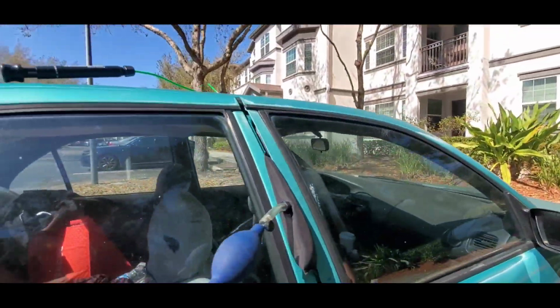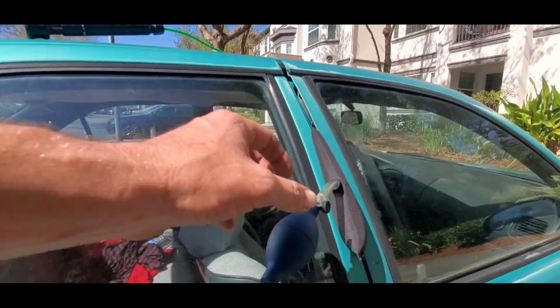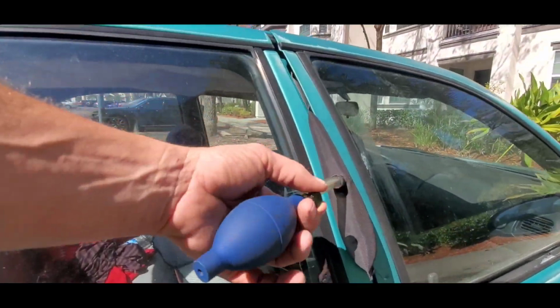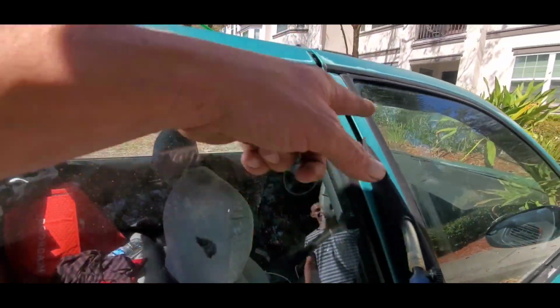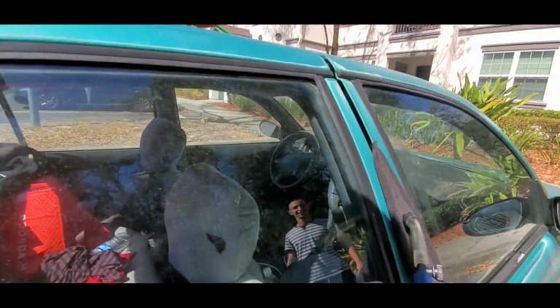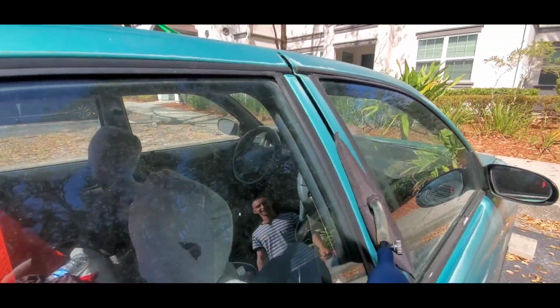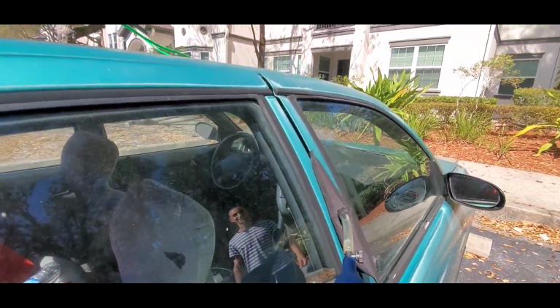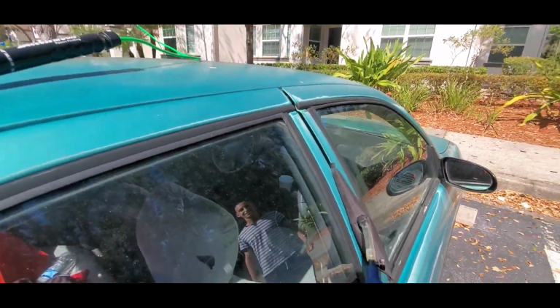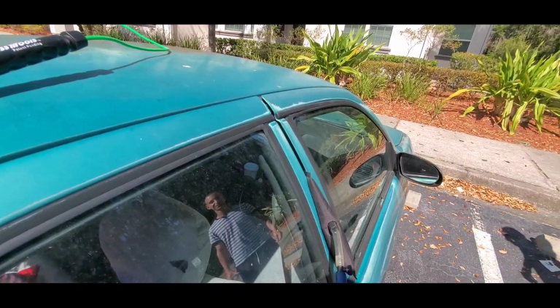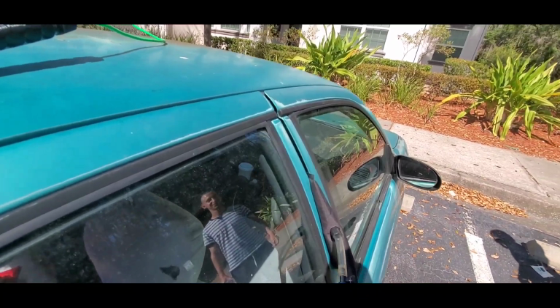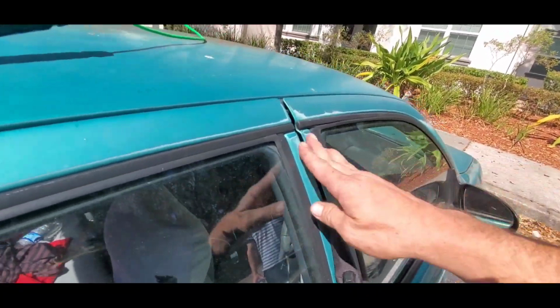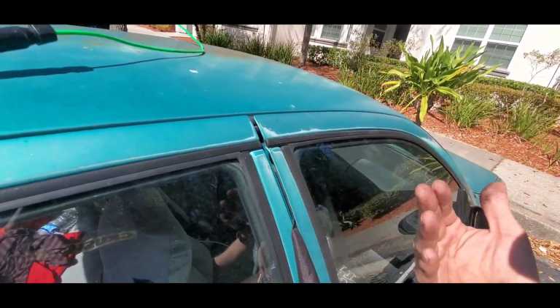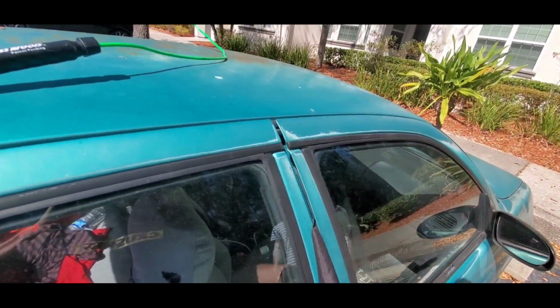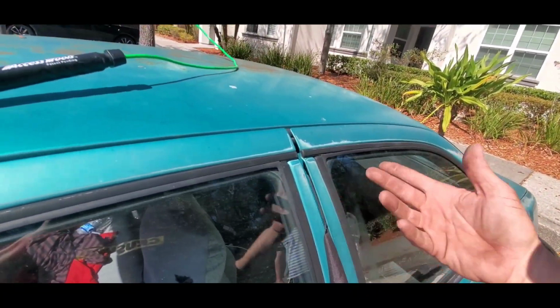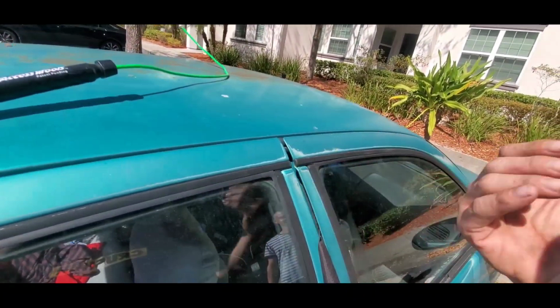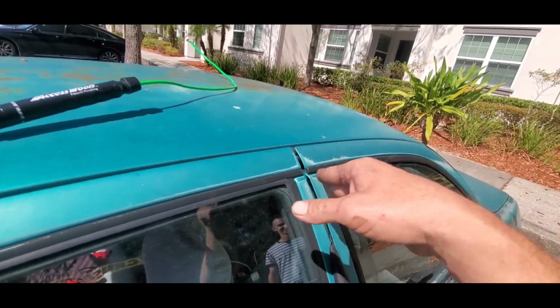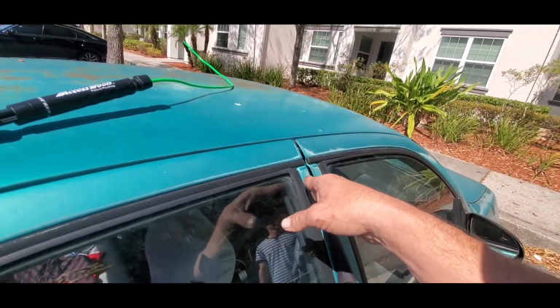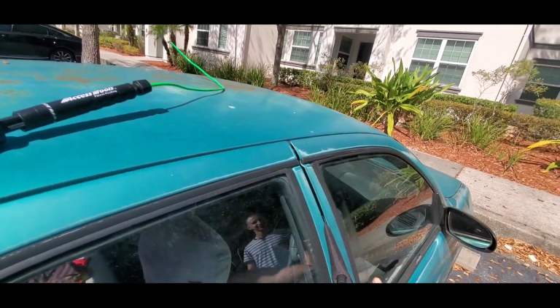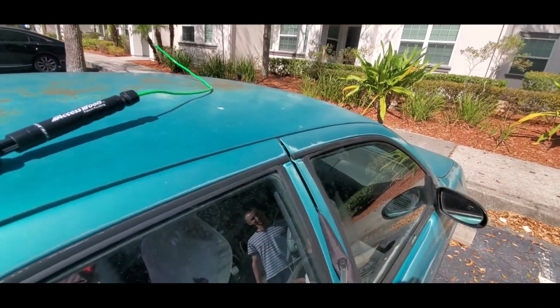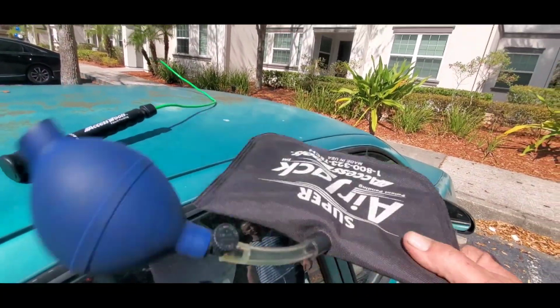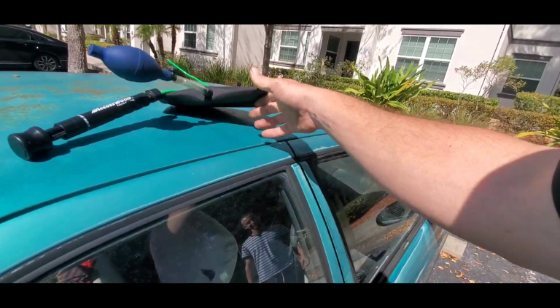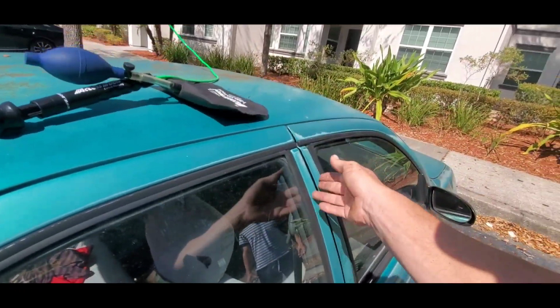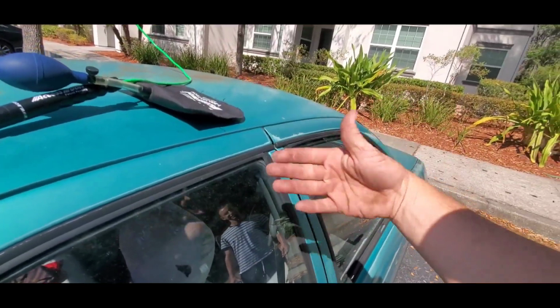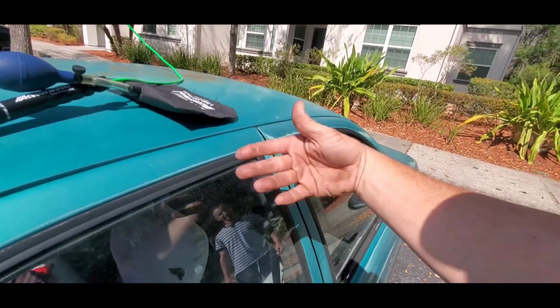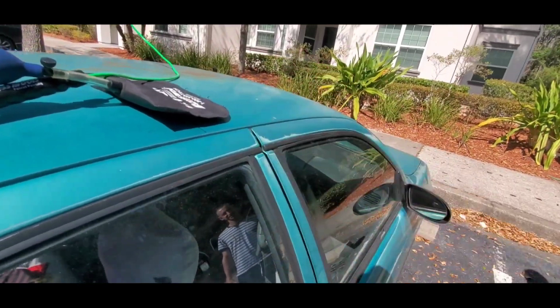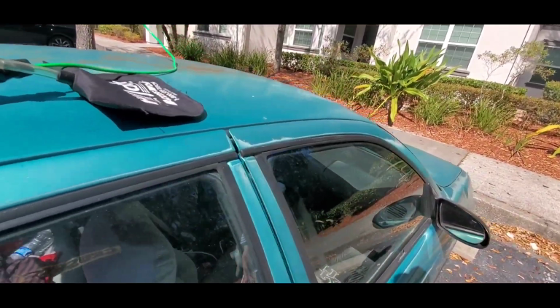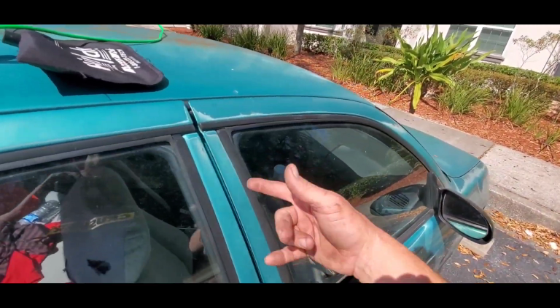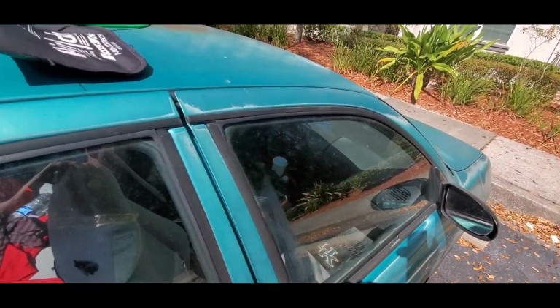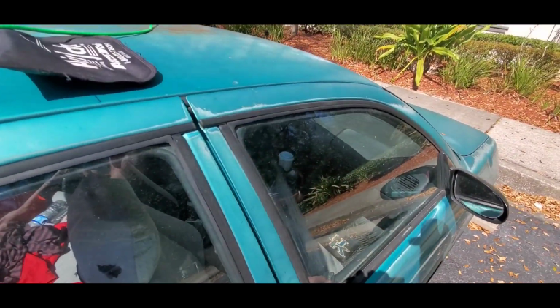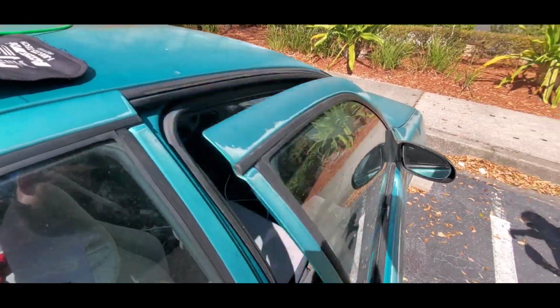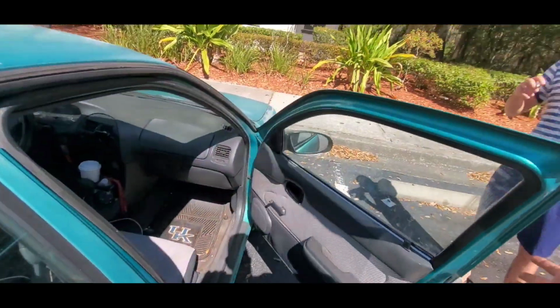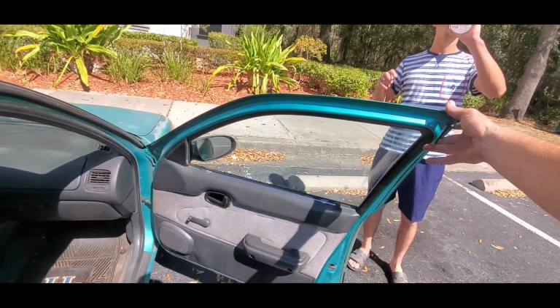Then just open your air valve and let your door bend itself back. You don't want to open the door when it's bent out because it'll stay bent, and then you'll get air and water in there. So make sure you pull your wood wedge out or your airbag out or whatever before you open your door — and that's it.